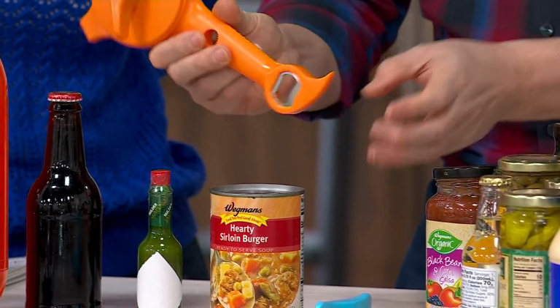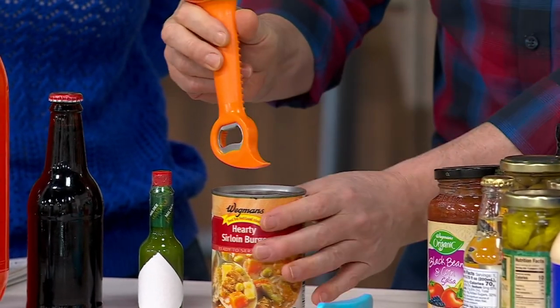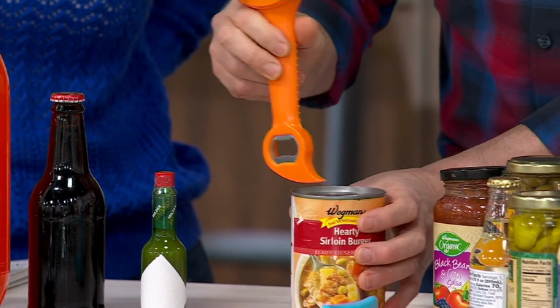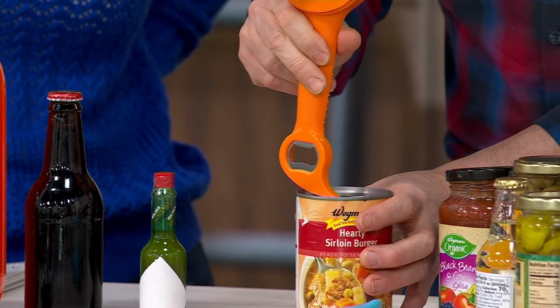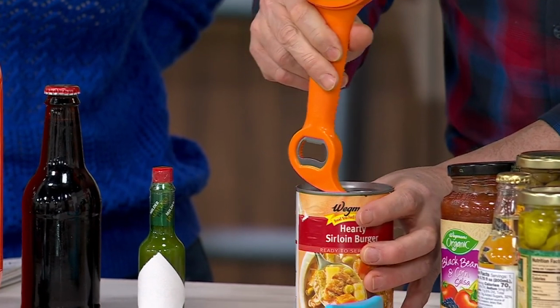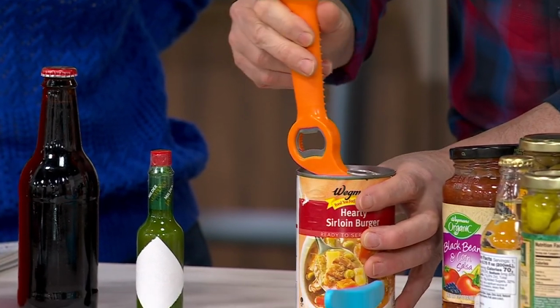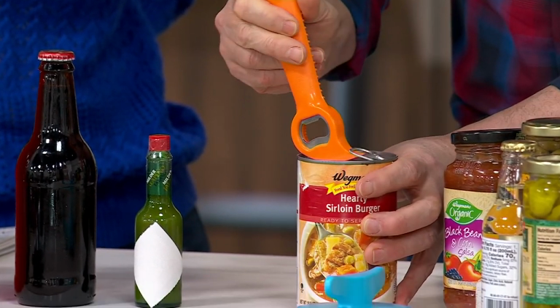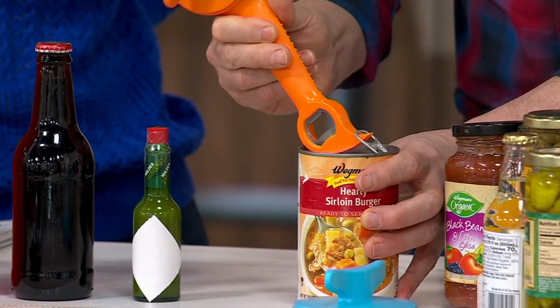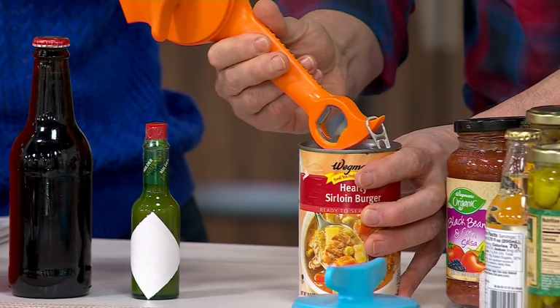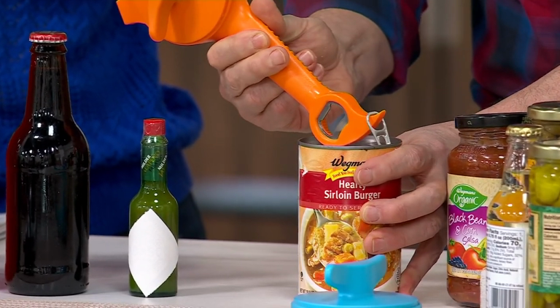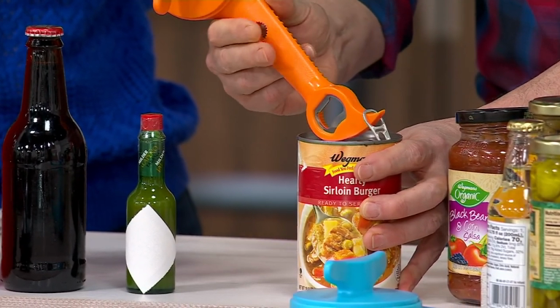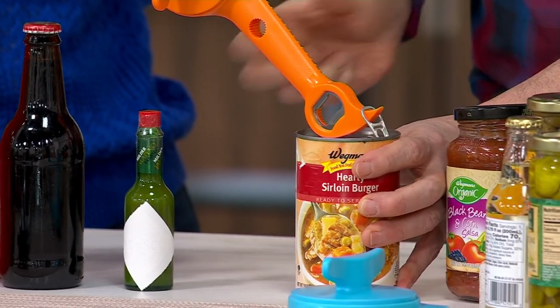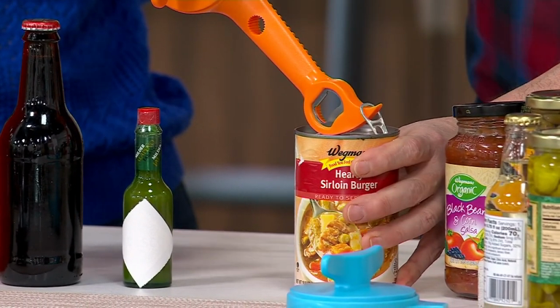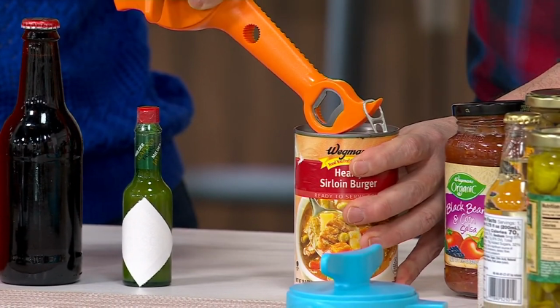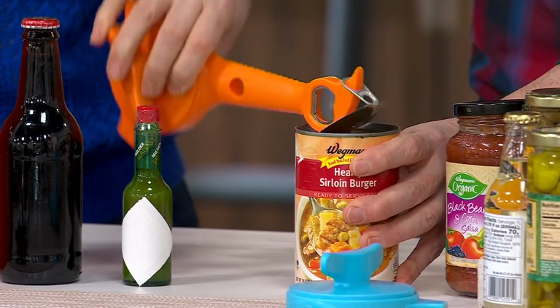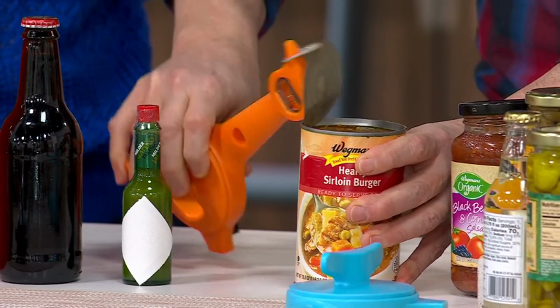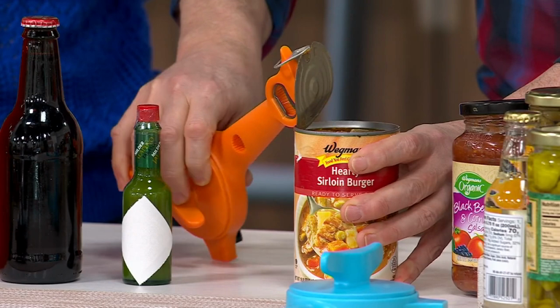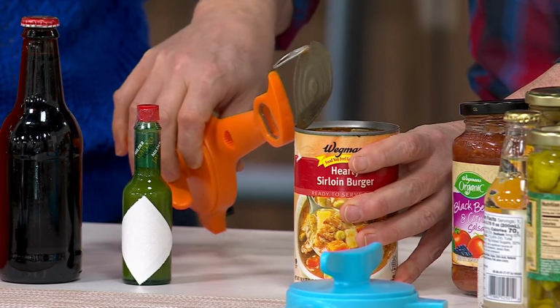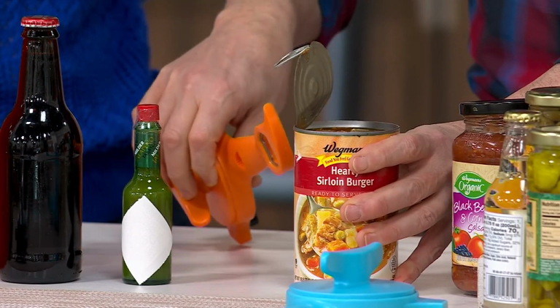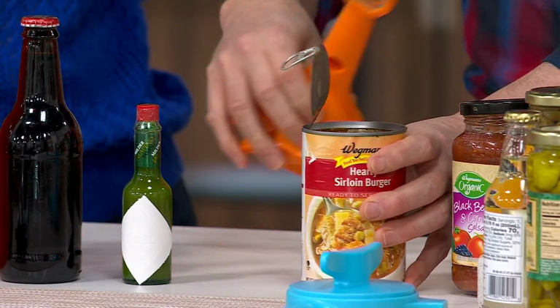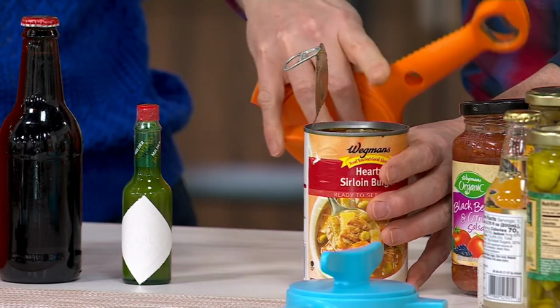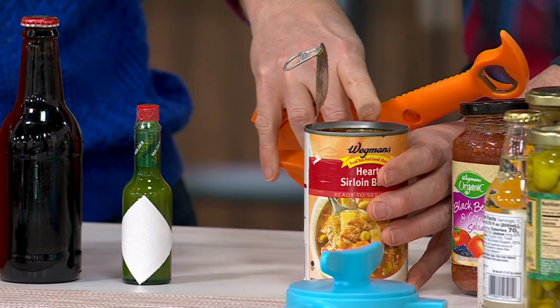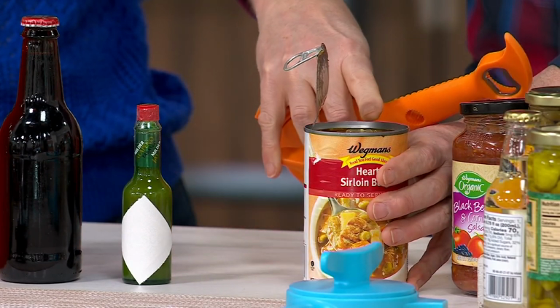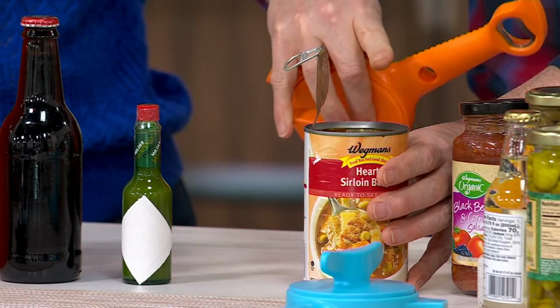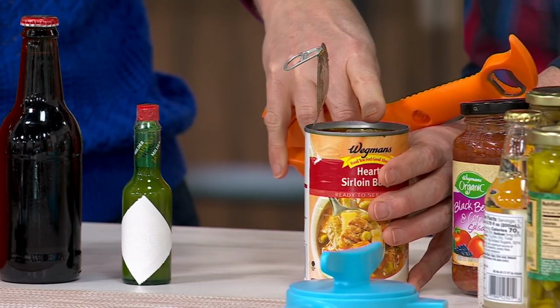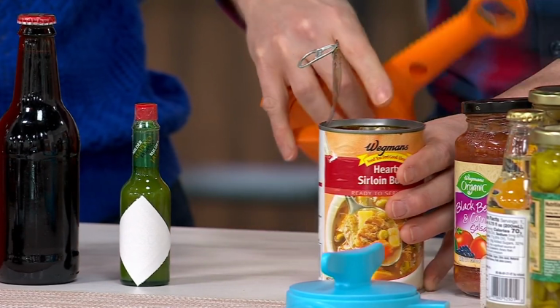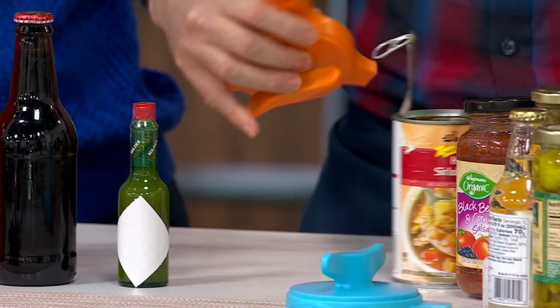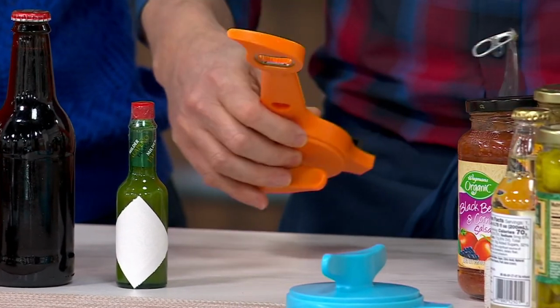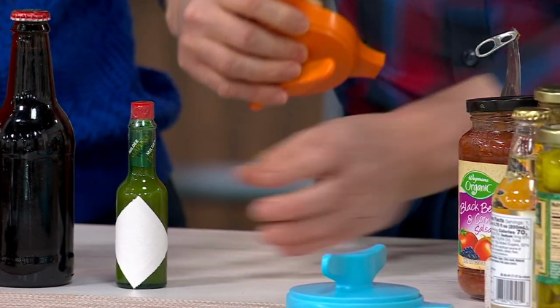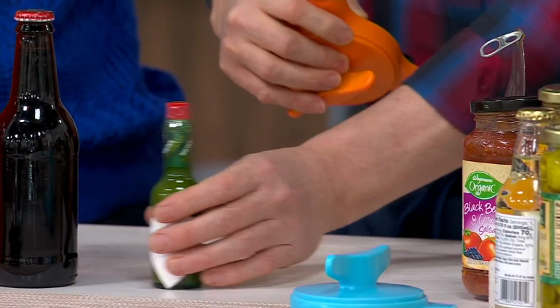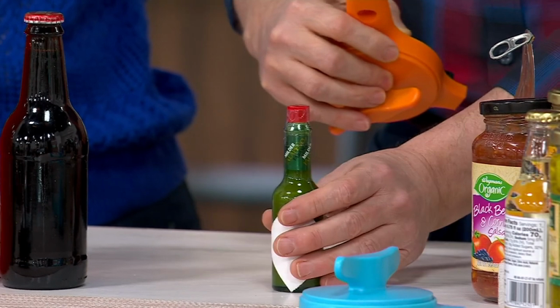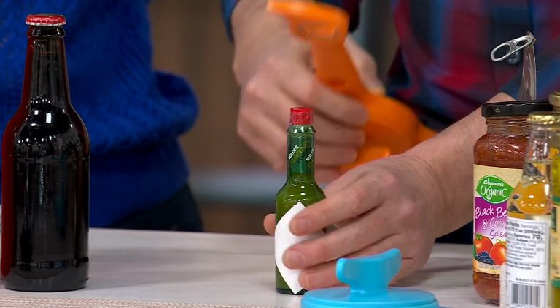Number two: this little beak is for opening pull tabs. Don't ruin that manicure you just got — put this under the tab and just roll it back to easily open cat food cans, soup cans, and similar pull-tab items.